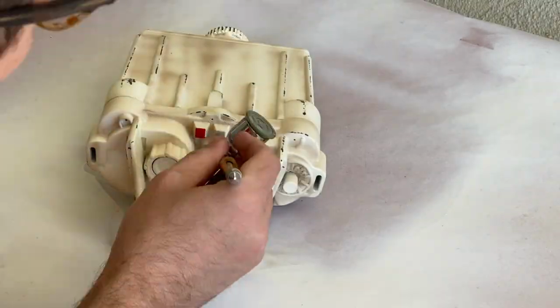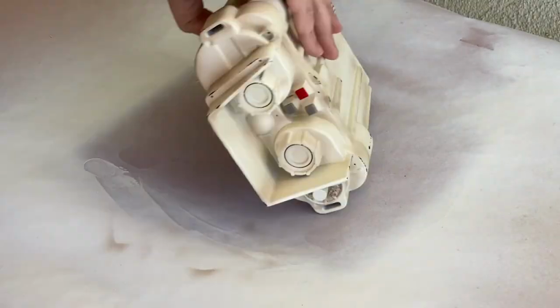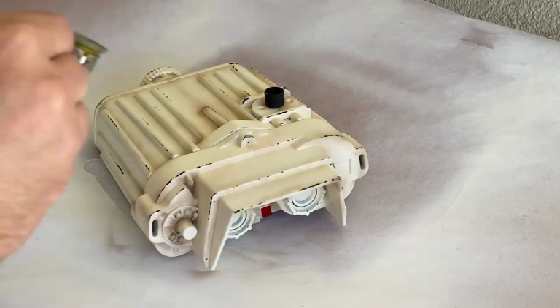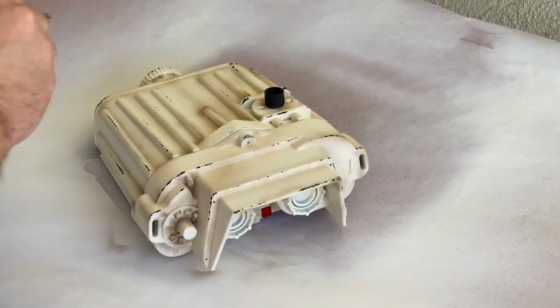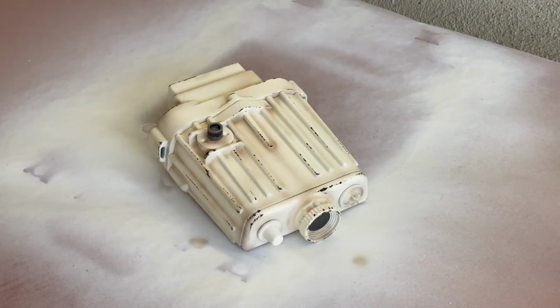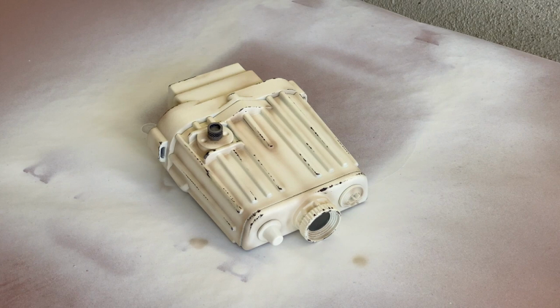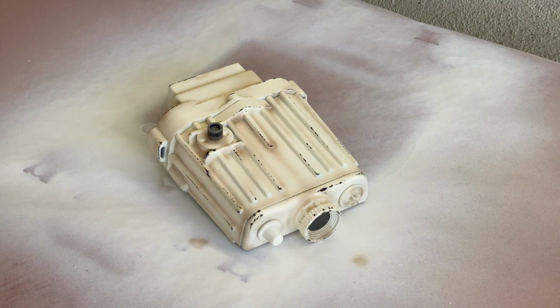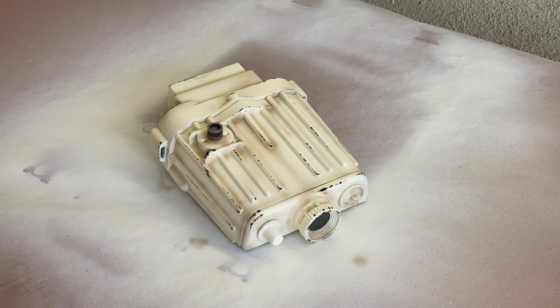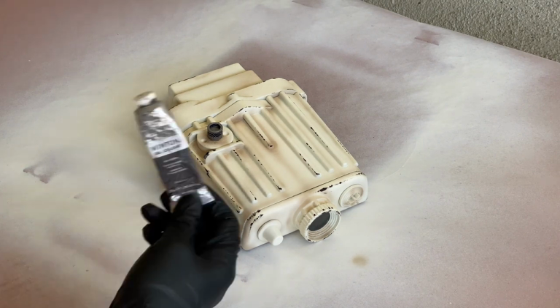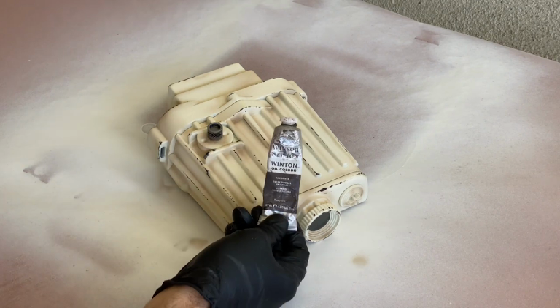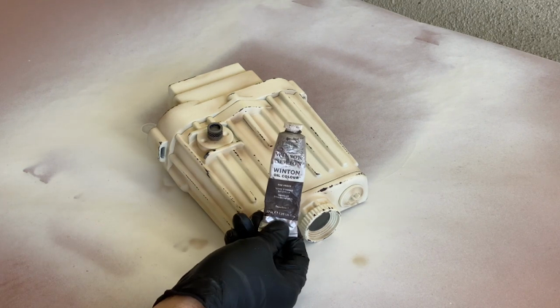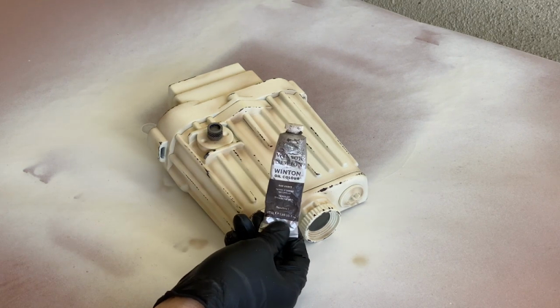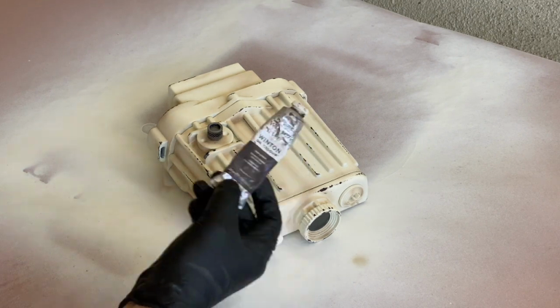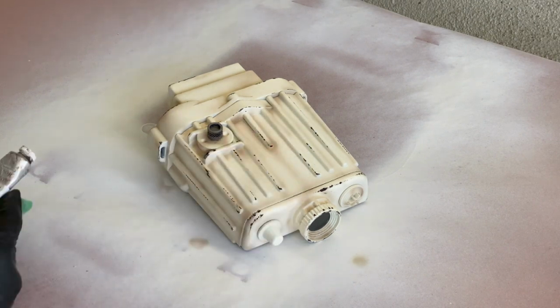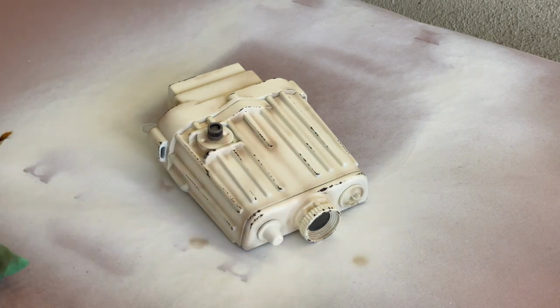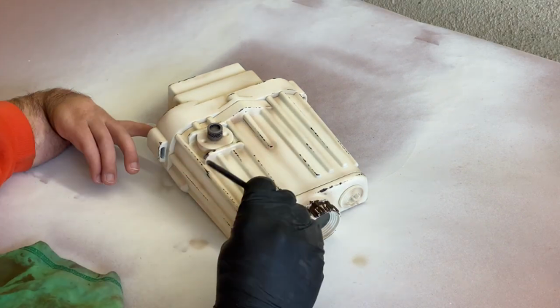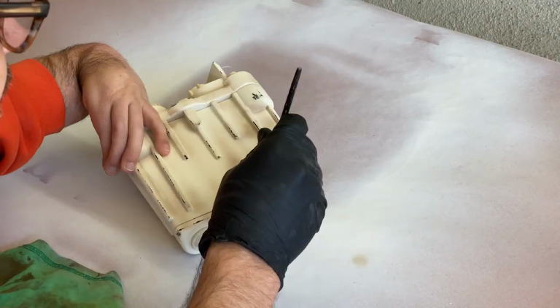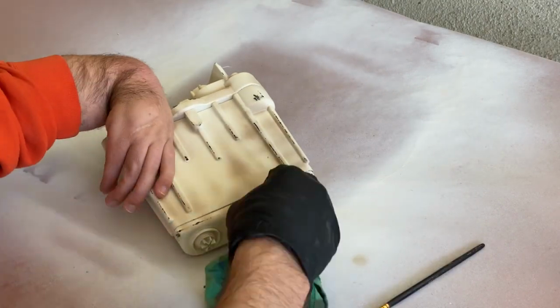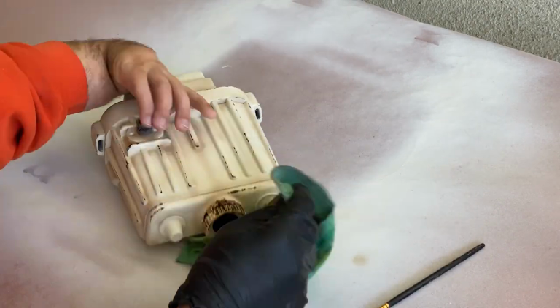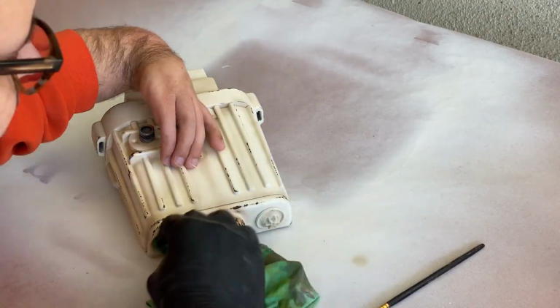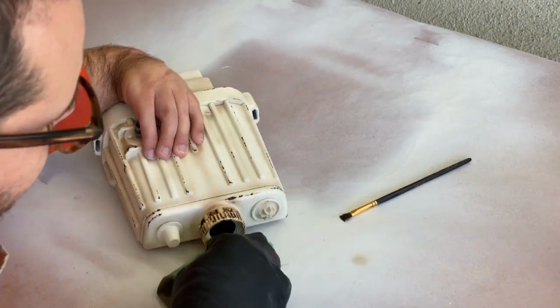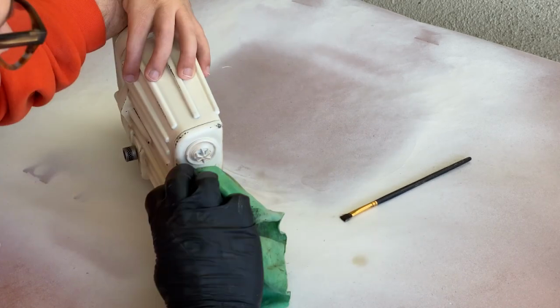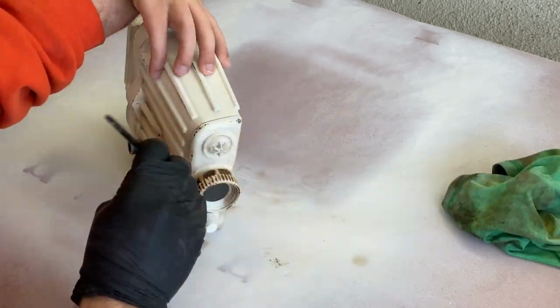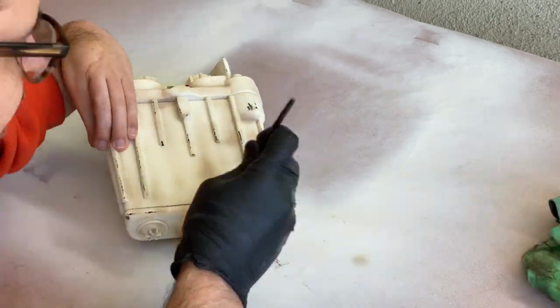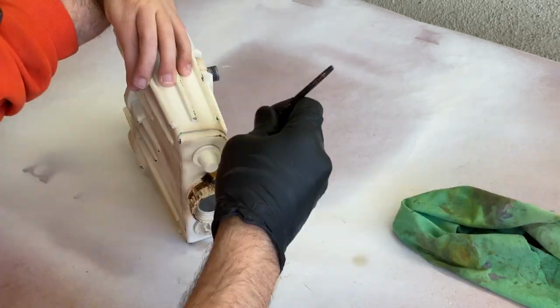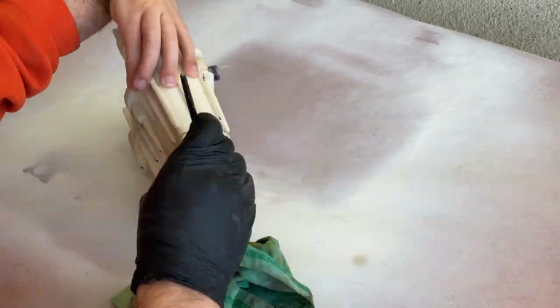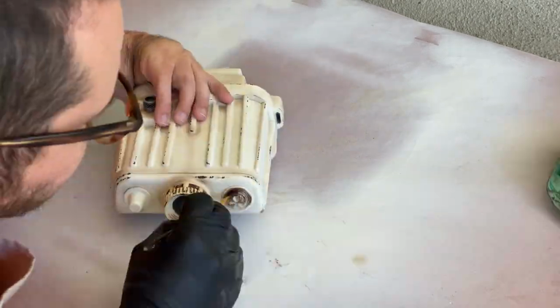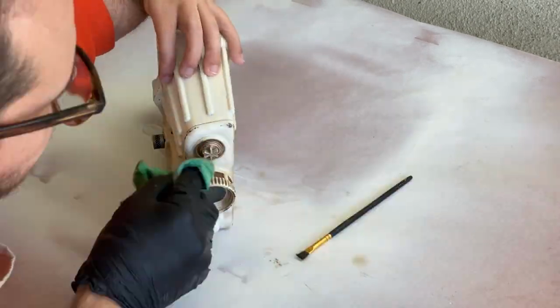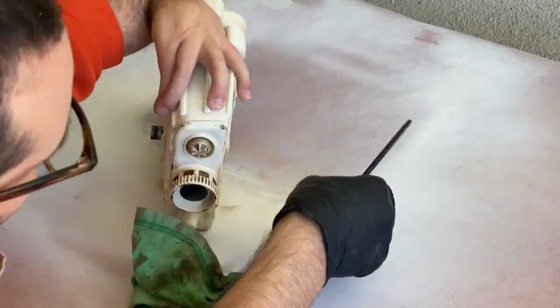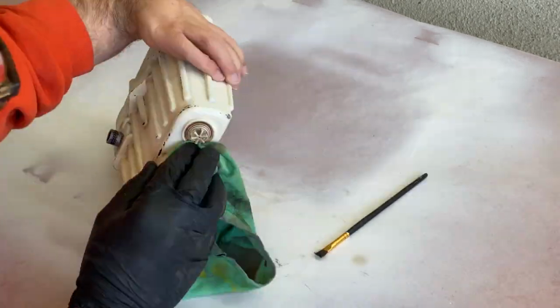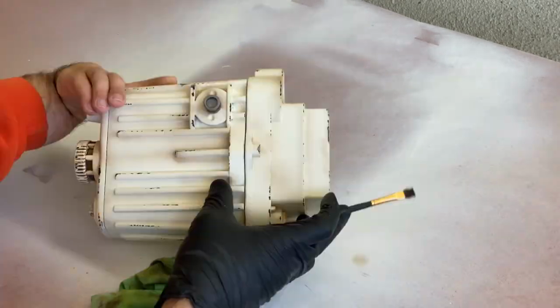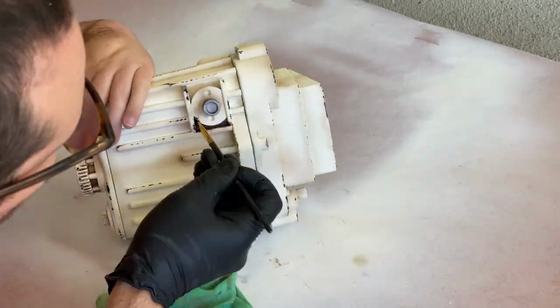Once I was finished with the airbrush, I switched back to oil paint for a darker pass of weathering. Brush on, wipe off, and repeat until you're happy with how it looks, and then let it dry.